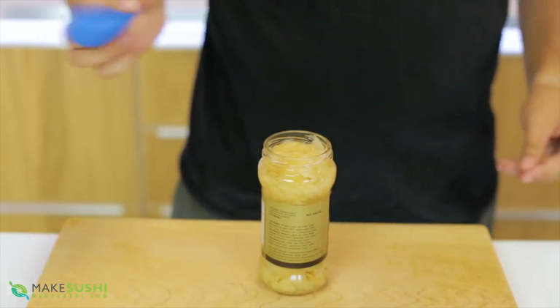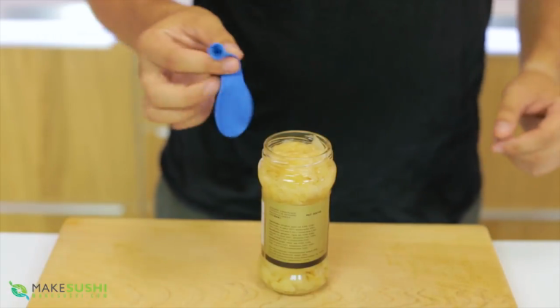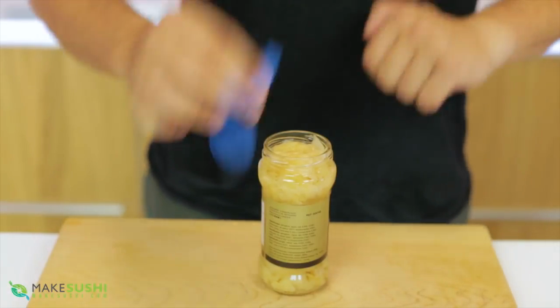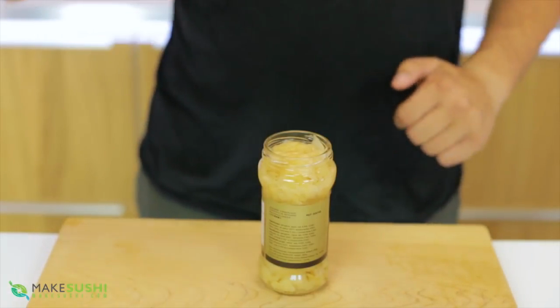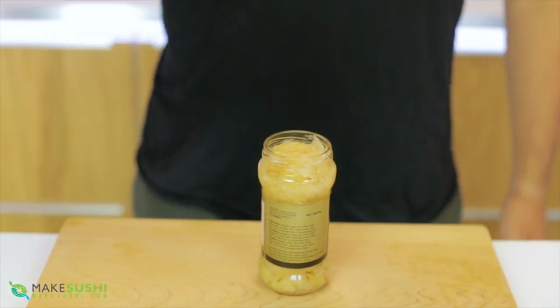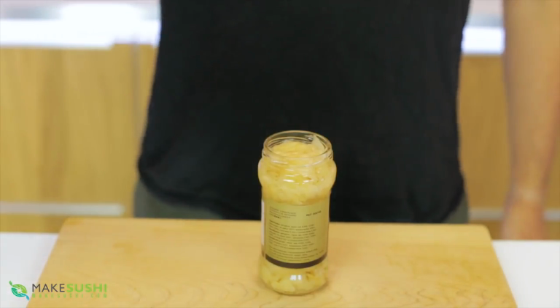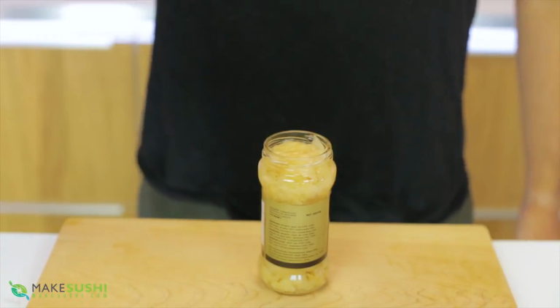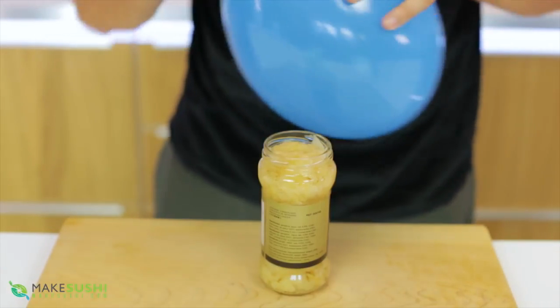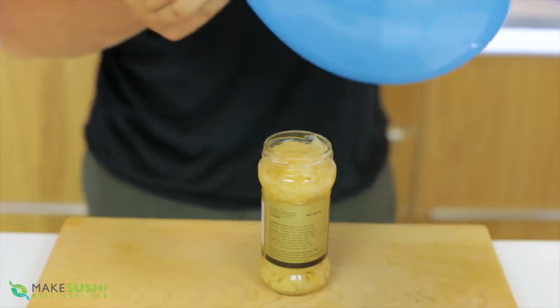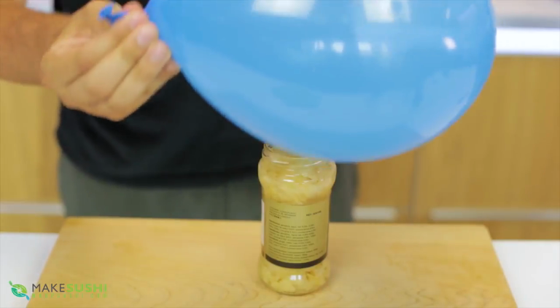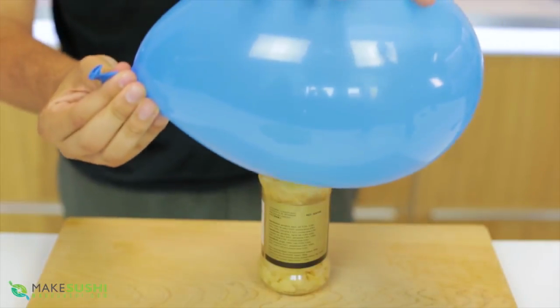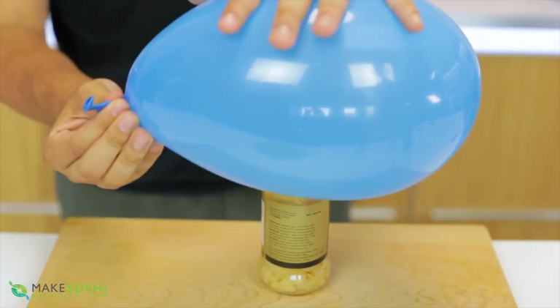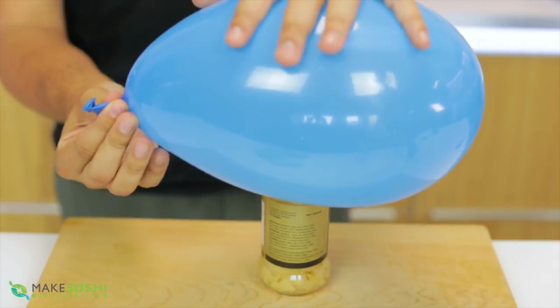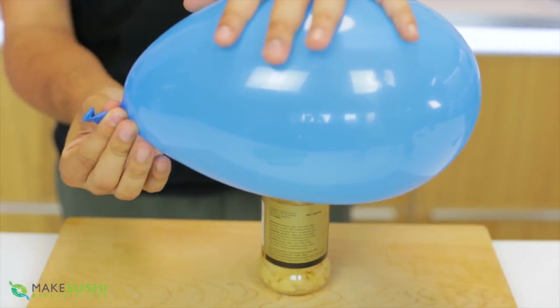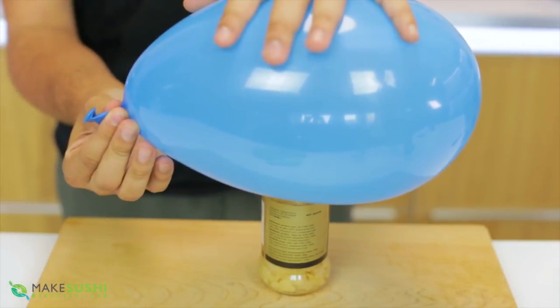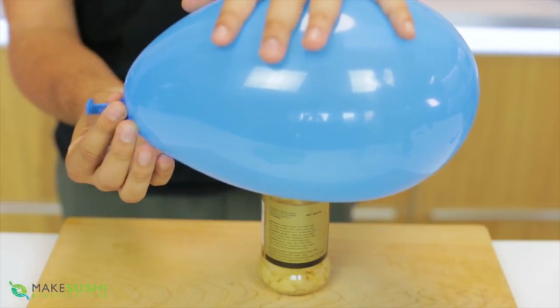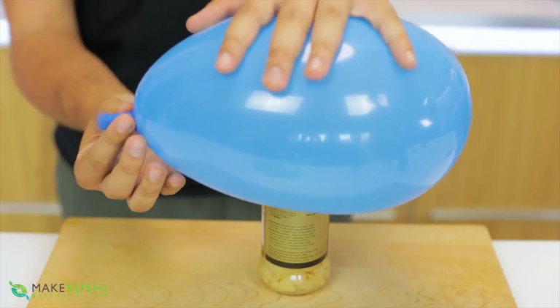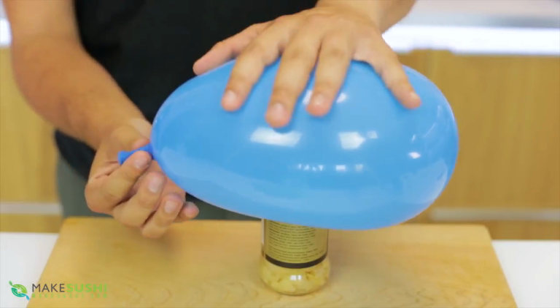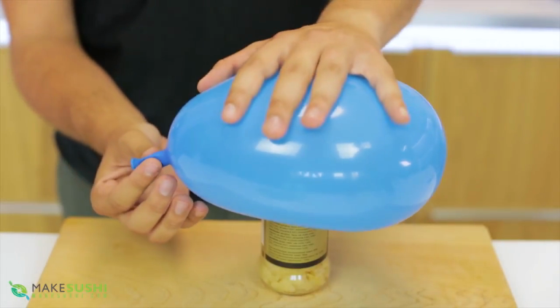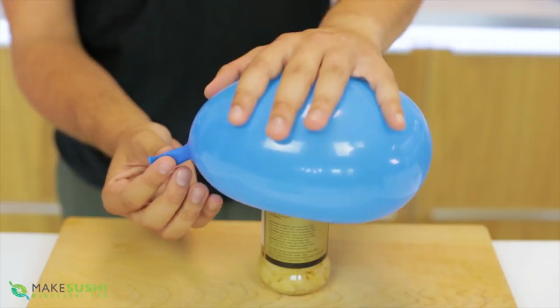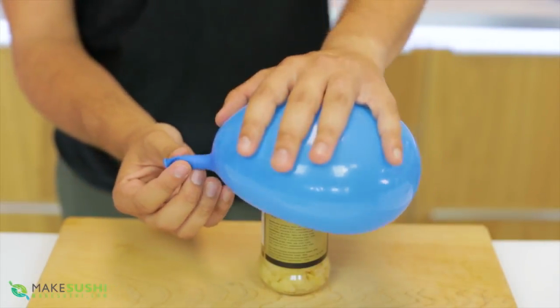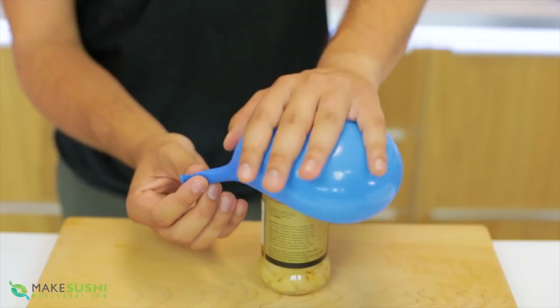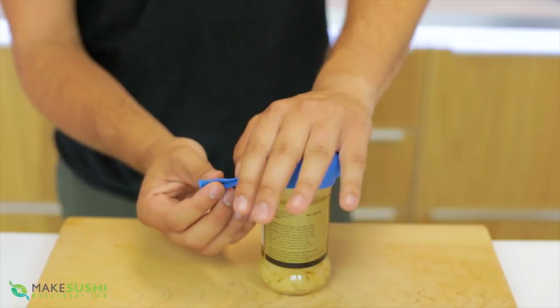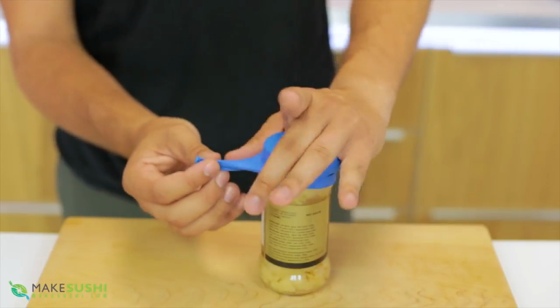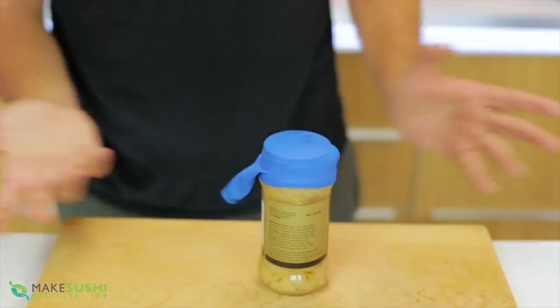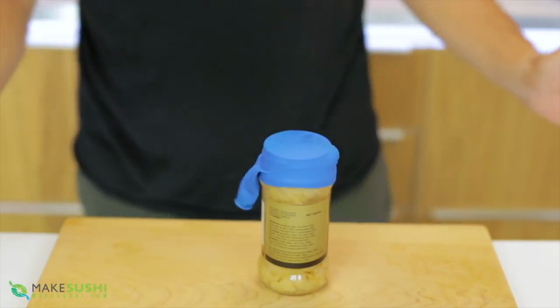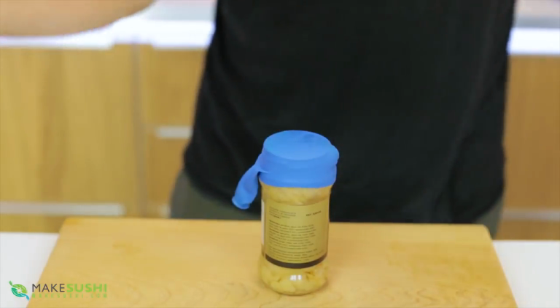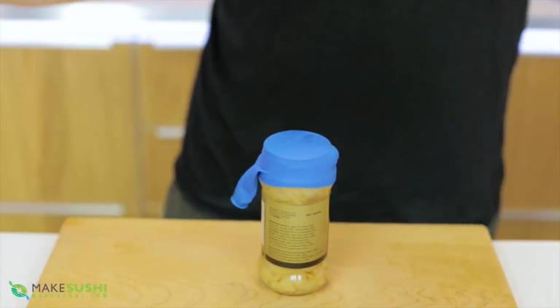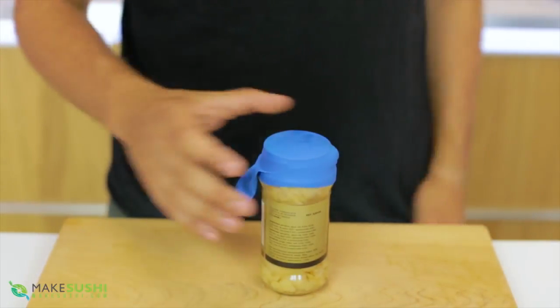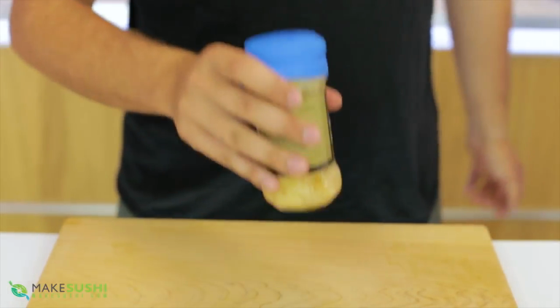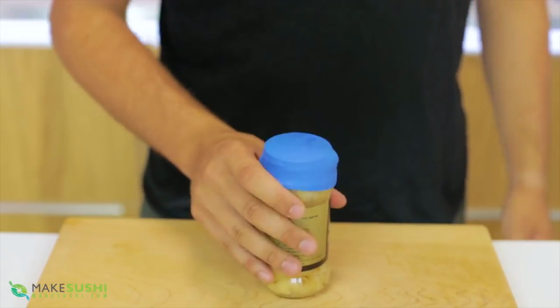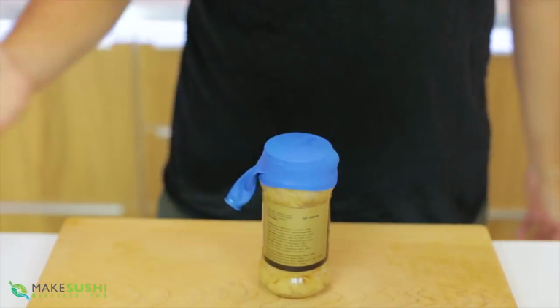Just take a balloon, blow it up, then press it on top, apply pressure and let go of the air — and bam, sealed, done.